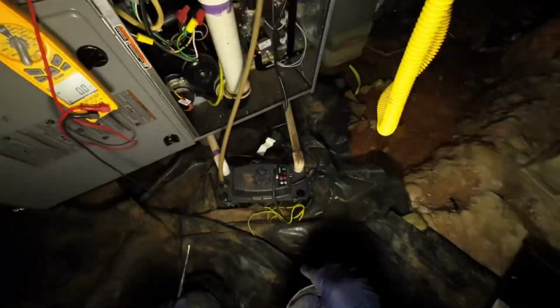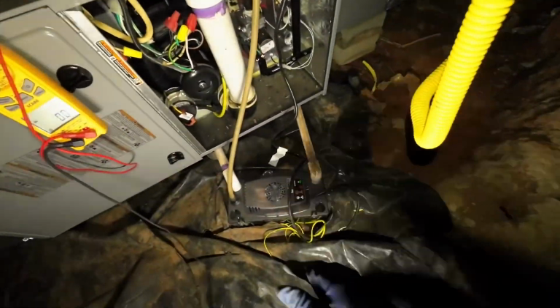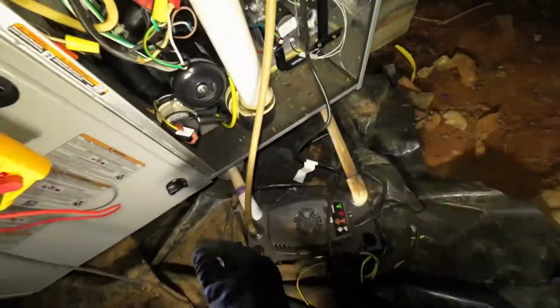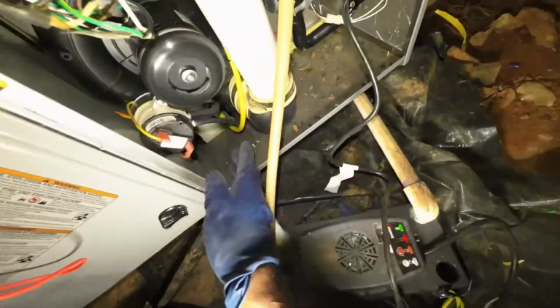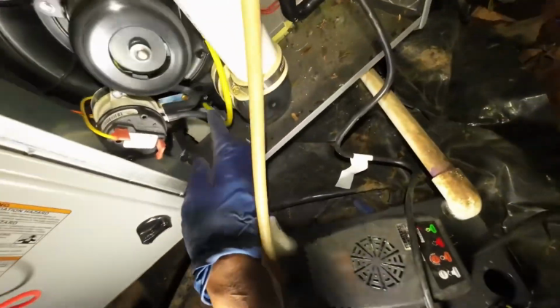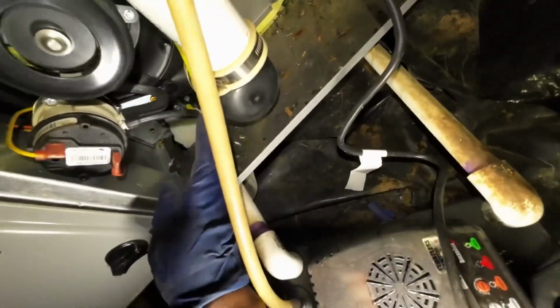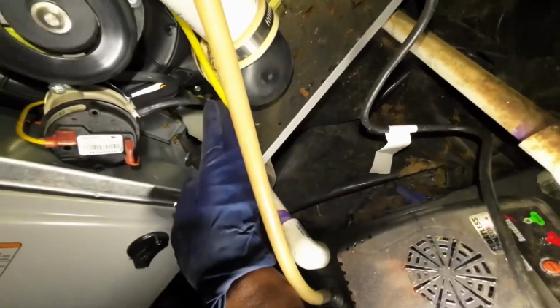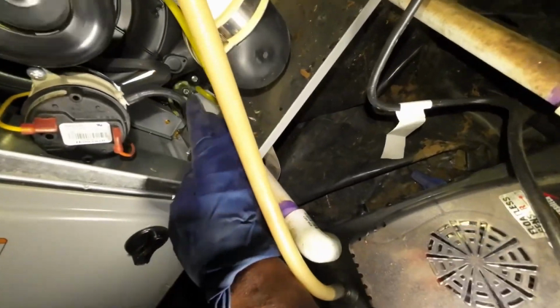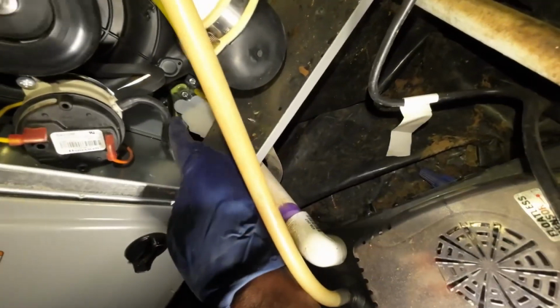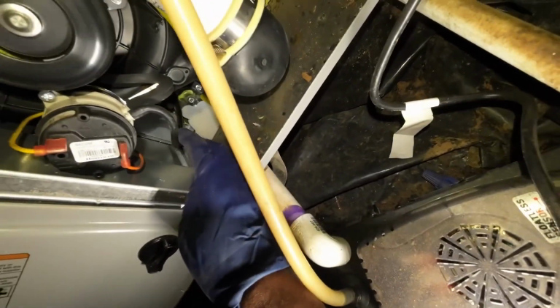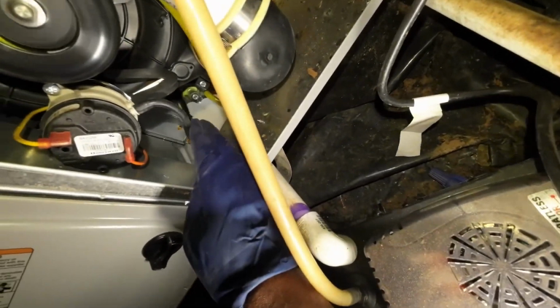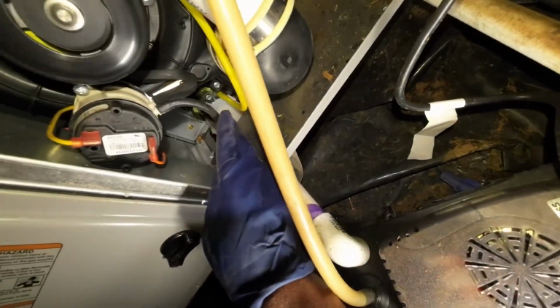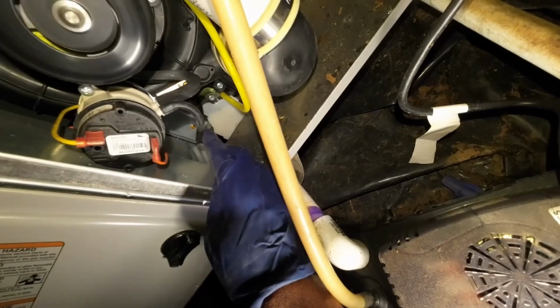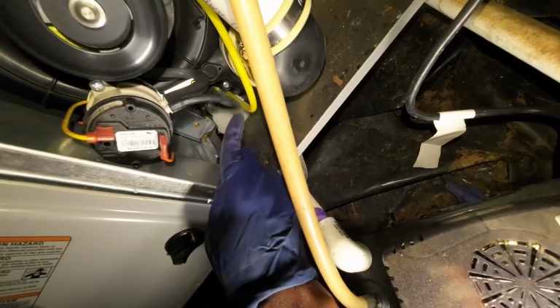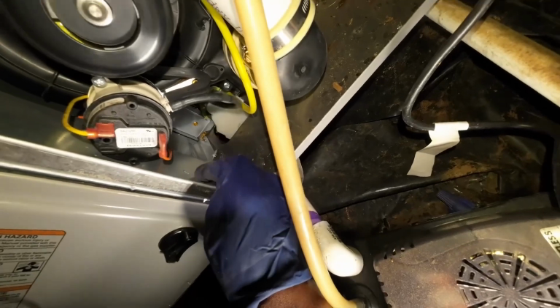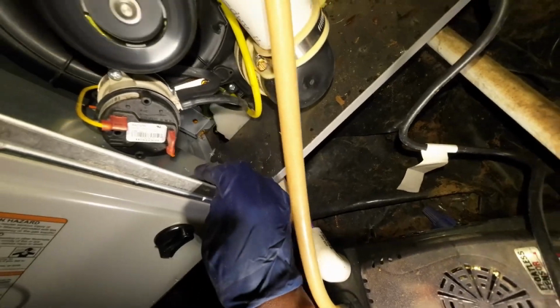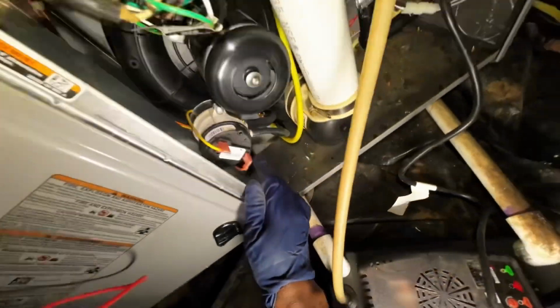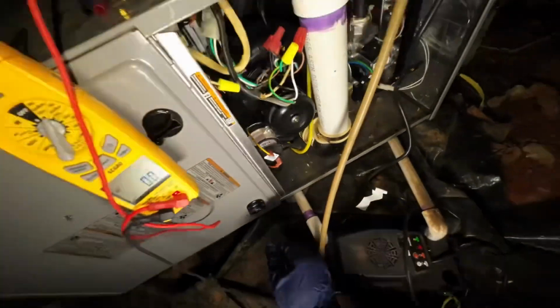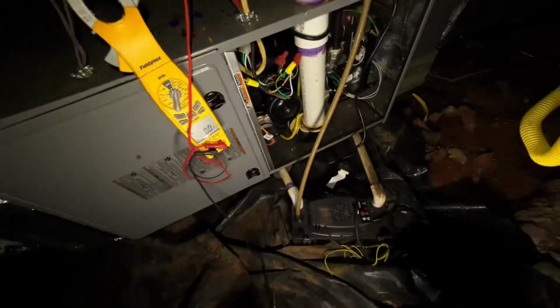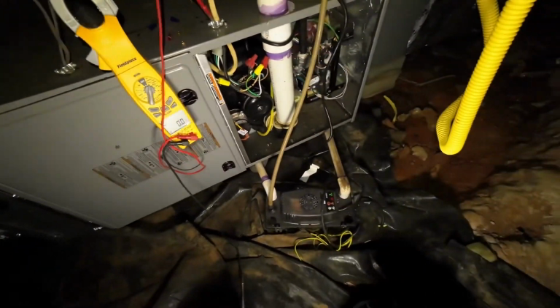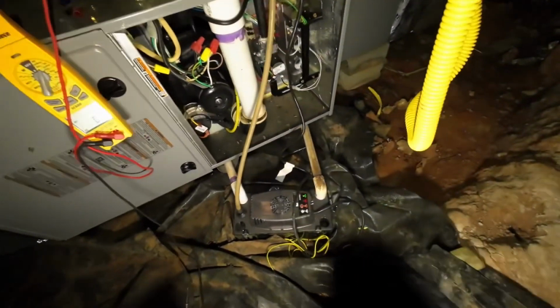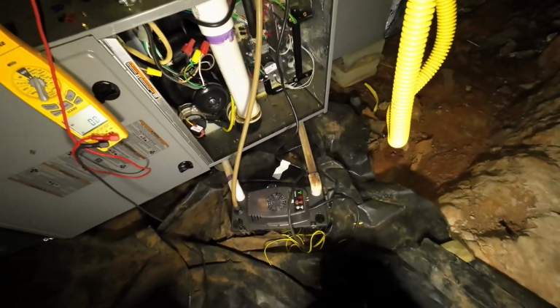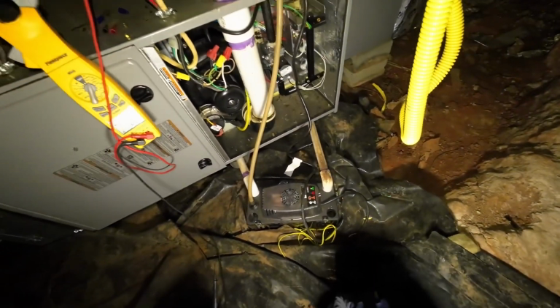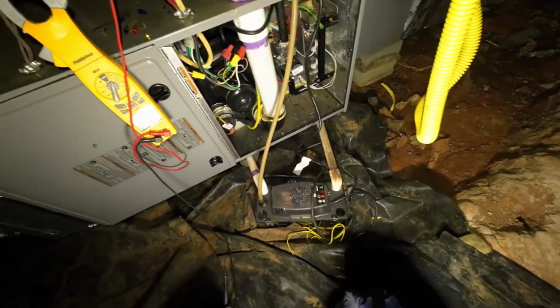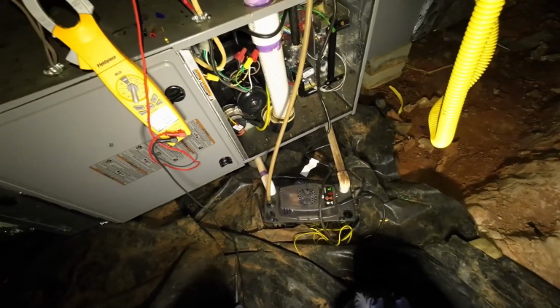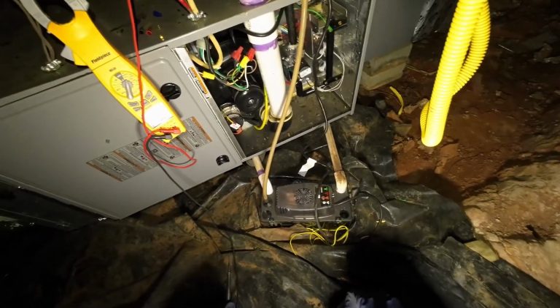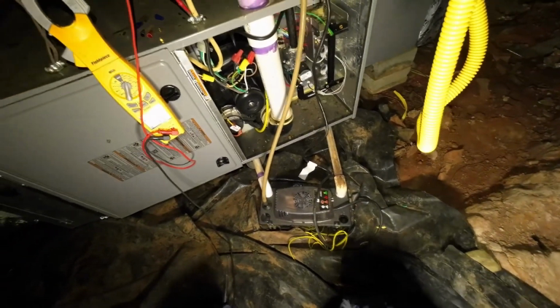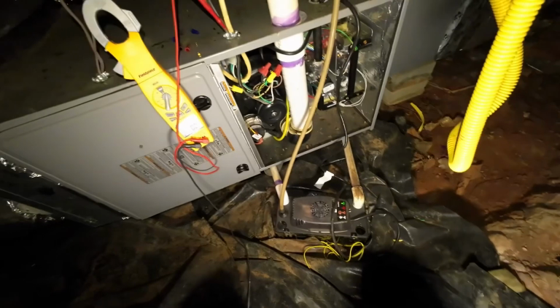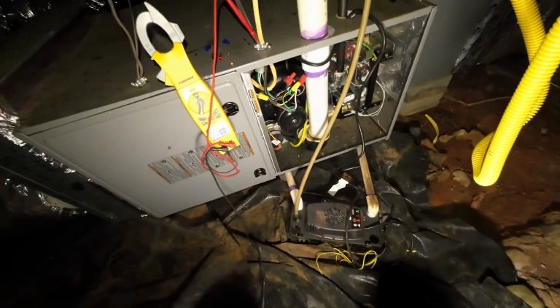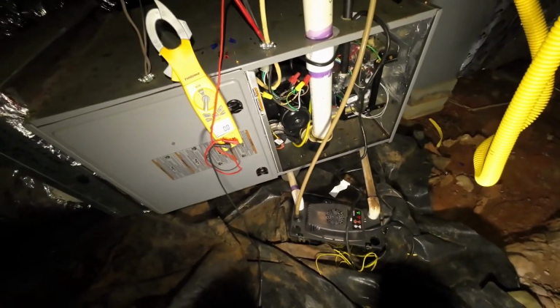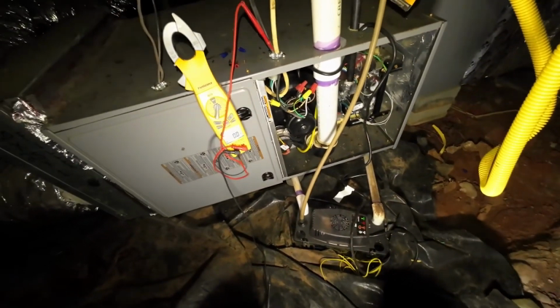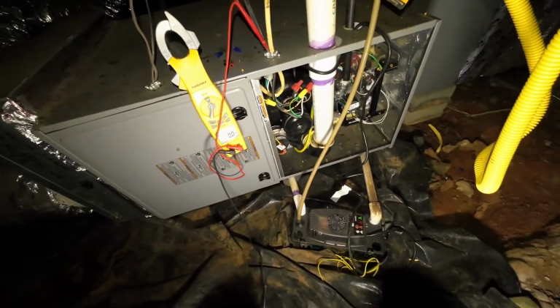This is the drain switch, so more than likely that condensate drain is just backed up.